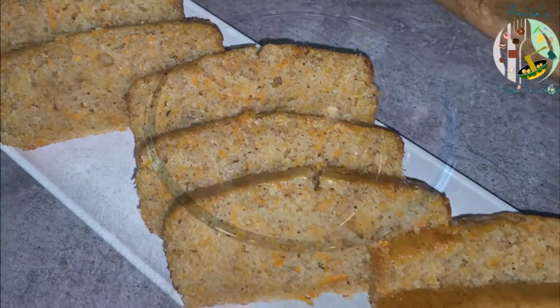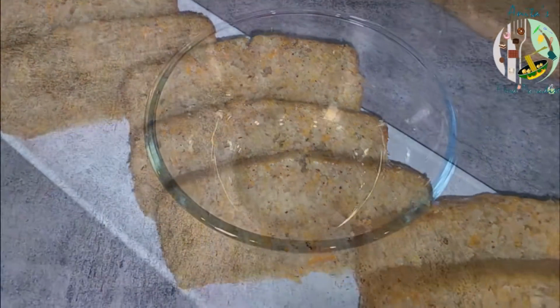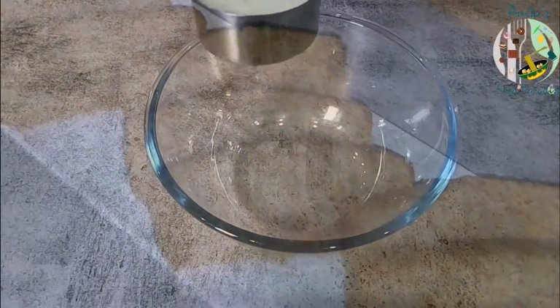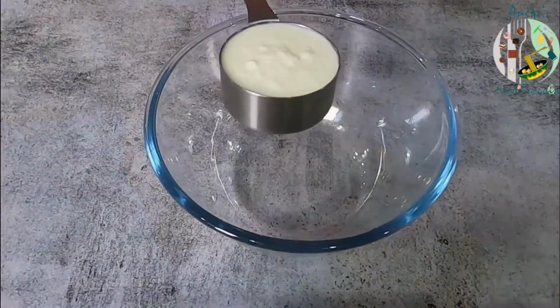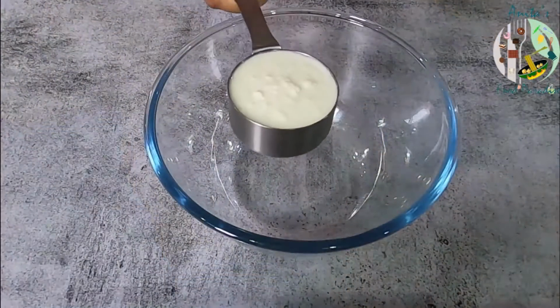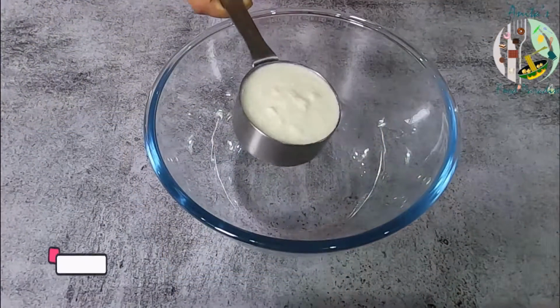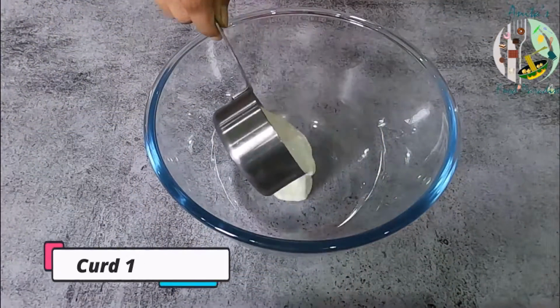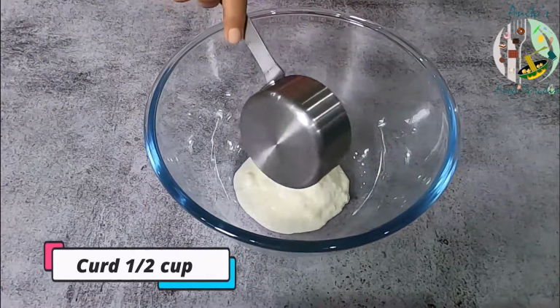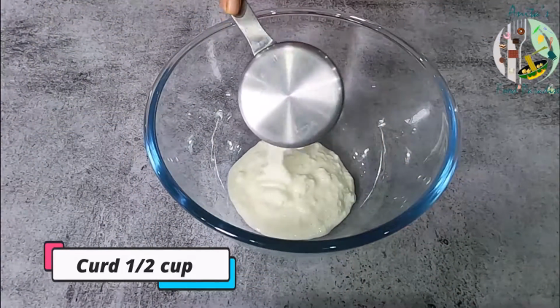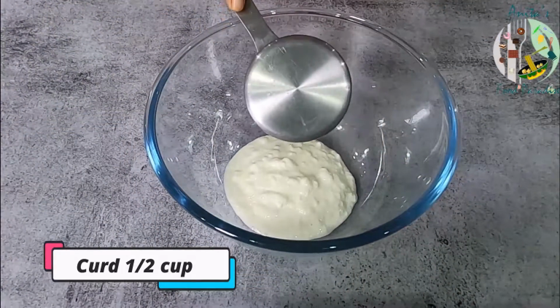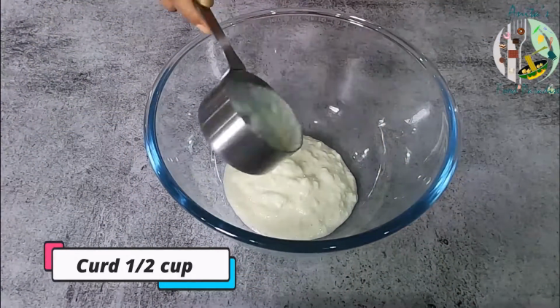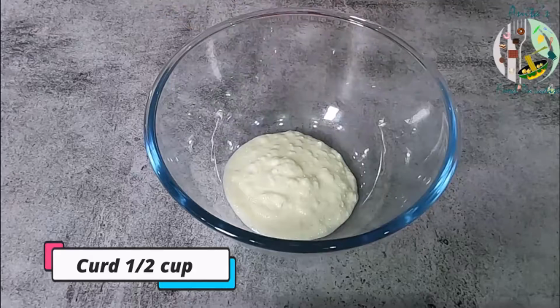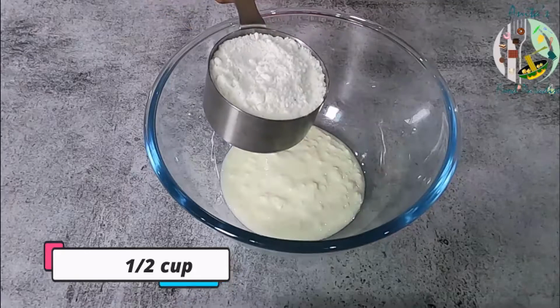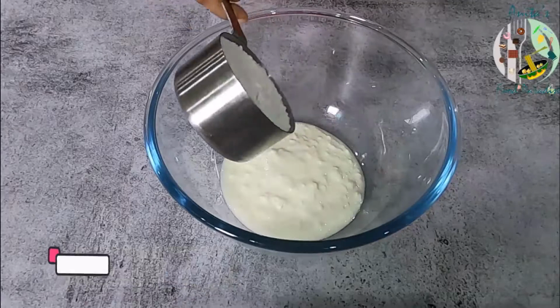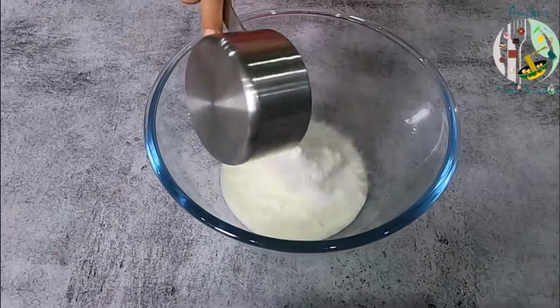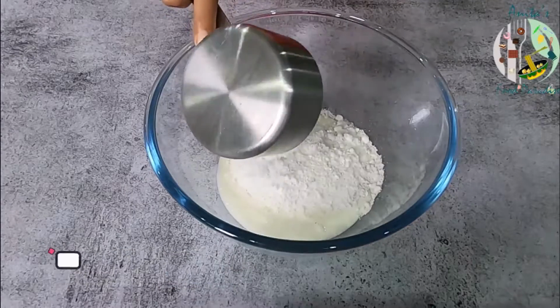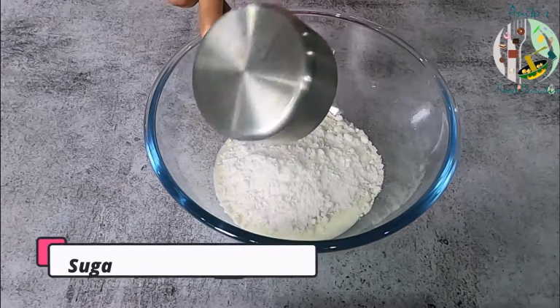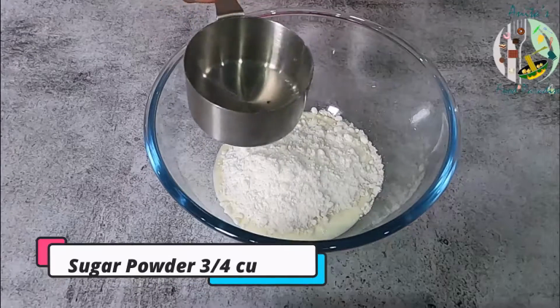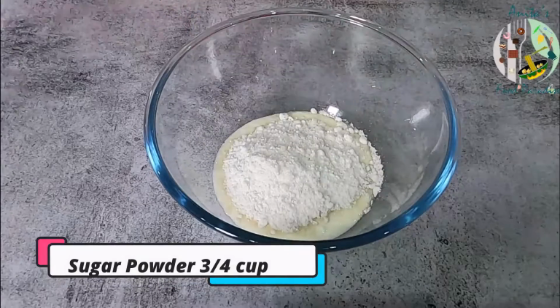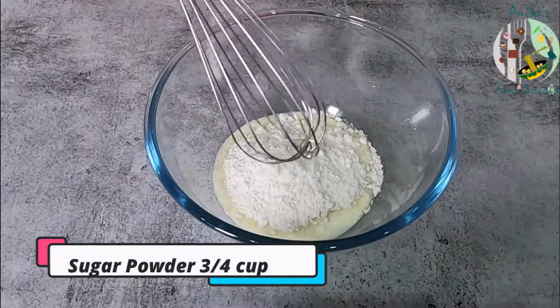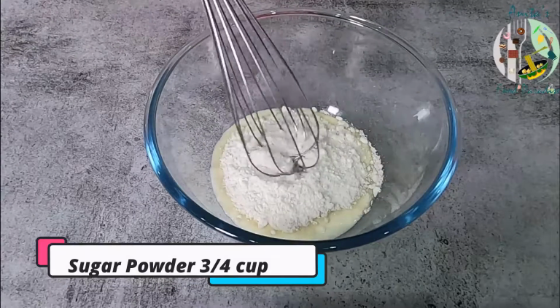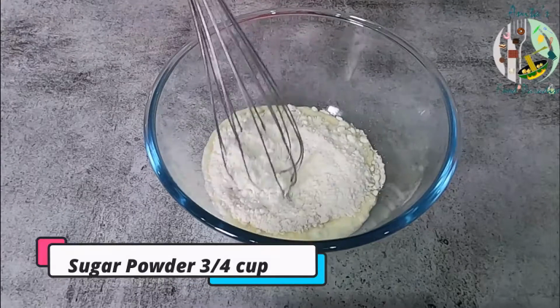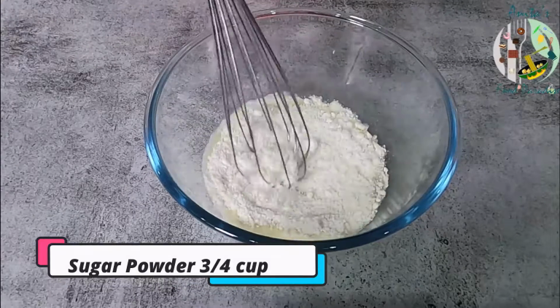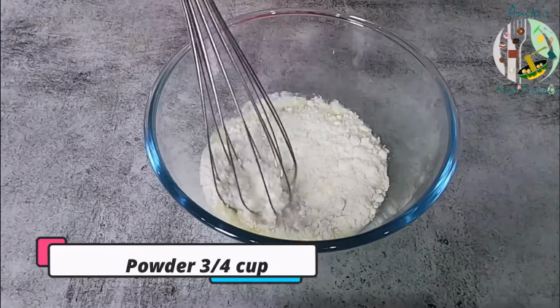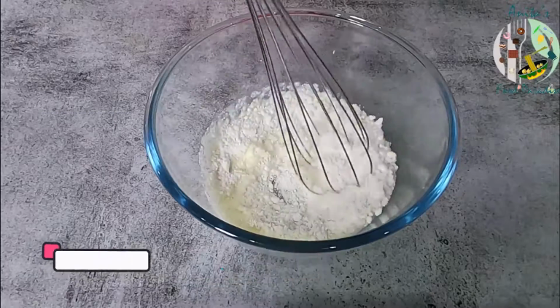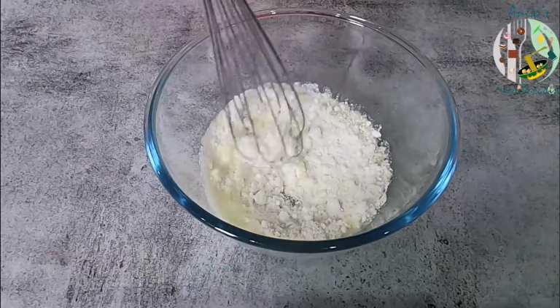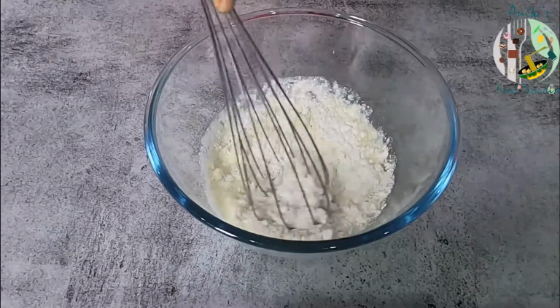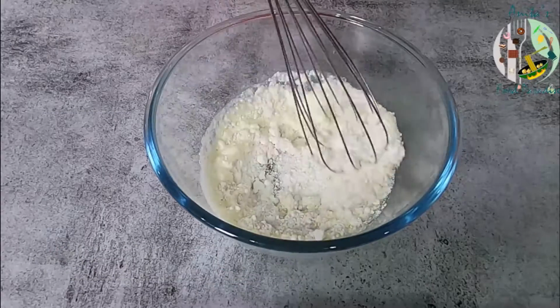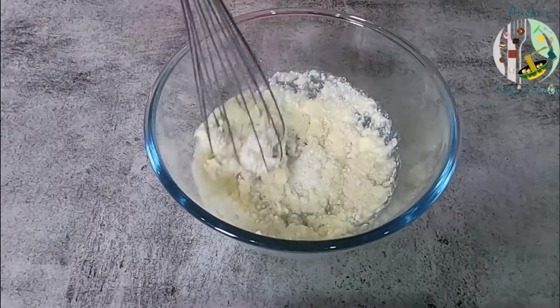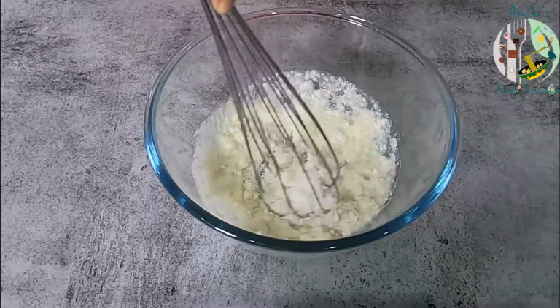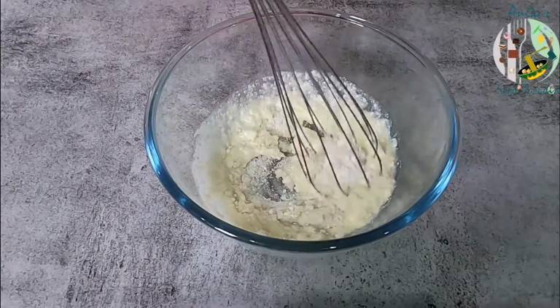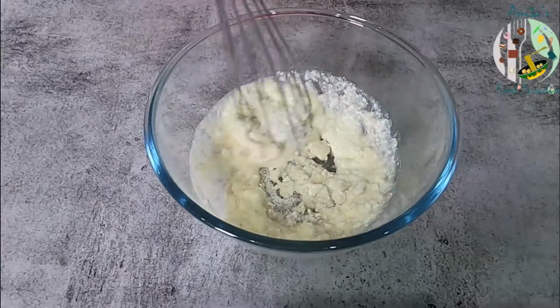To make carrot cake, we will take half cup of curd in the bowl, which is at room temperature, and we will add 3/4 cup of sugar powder.